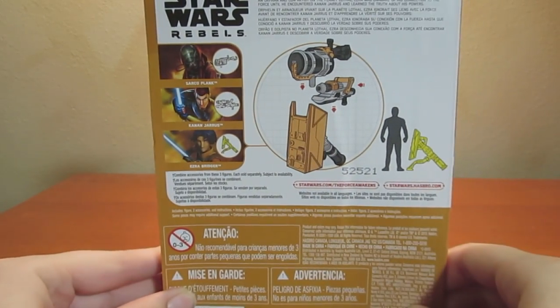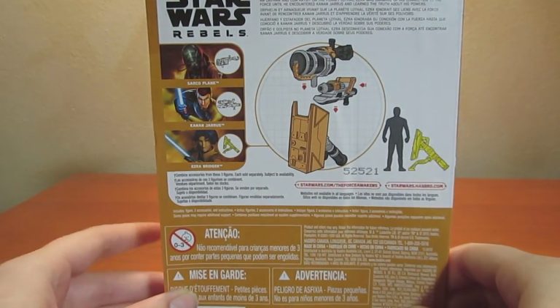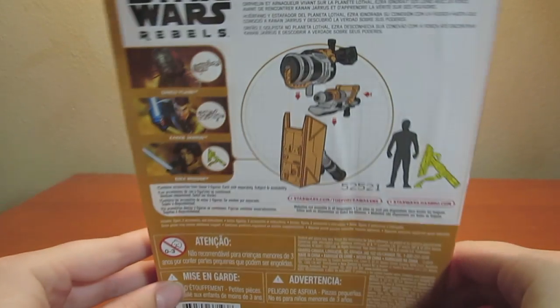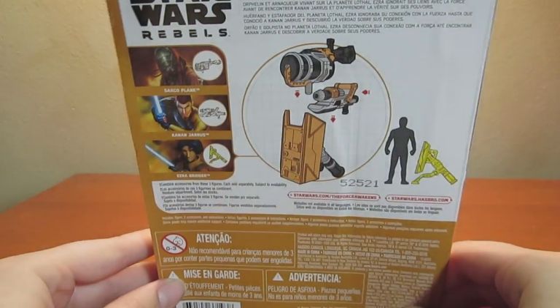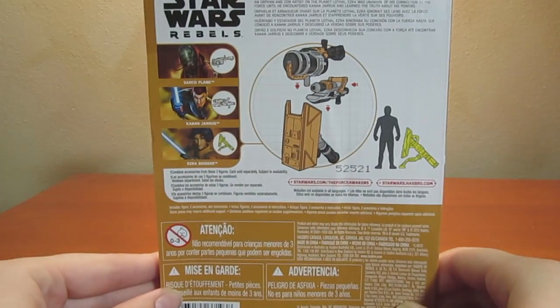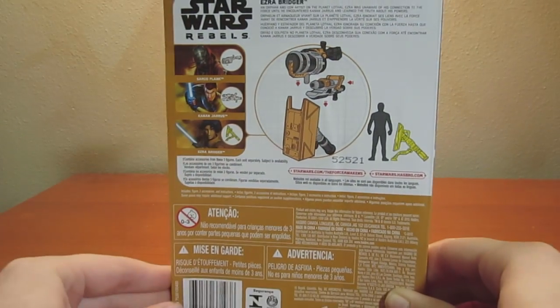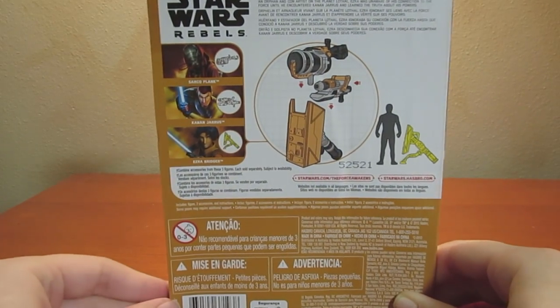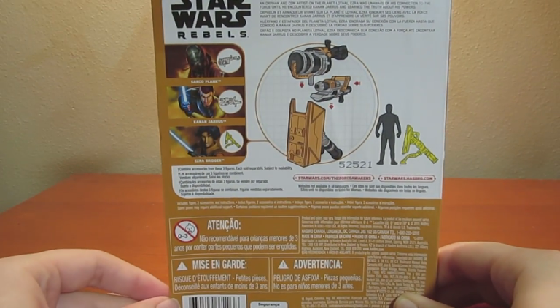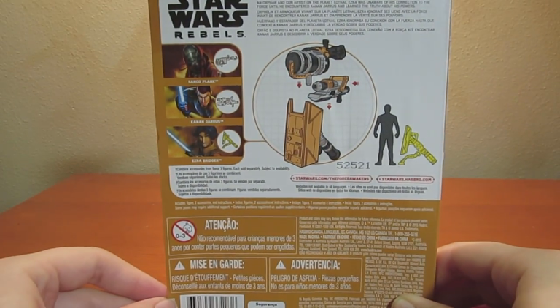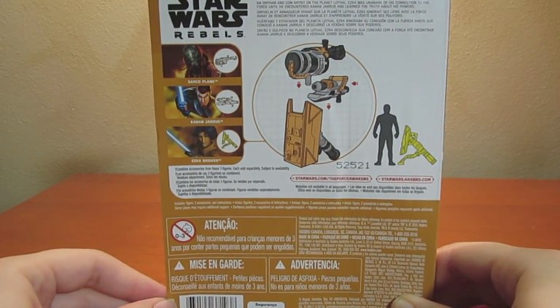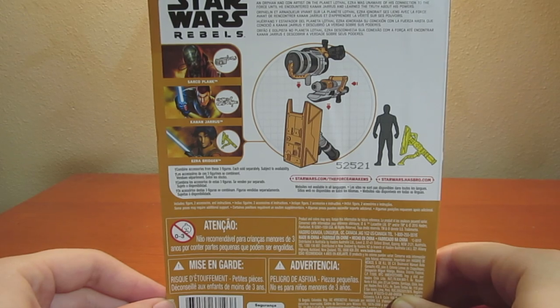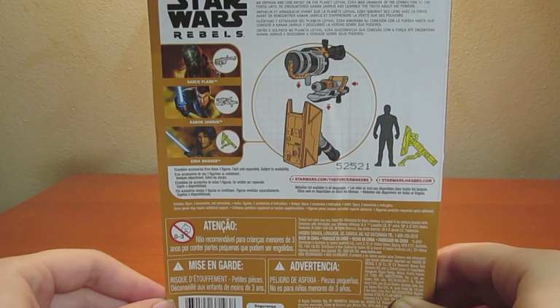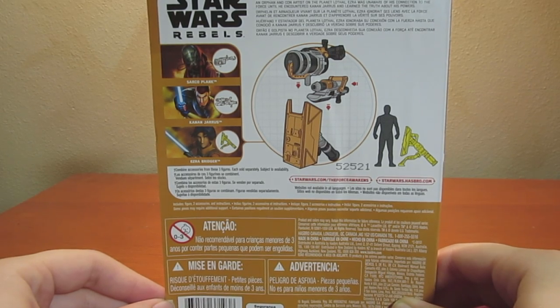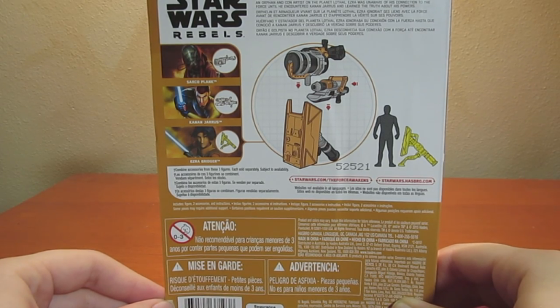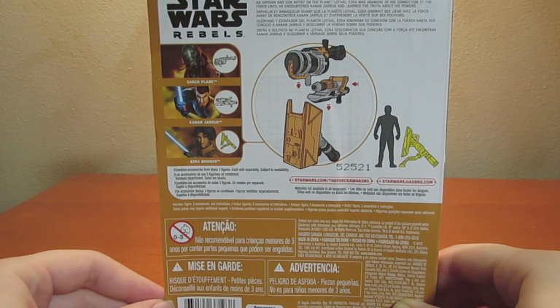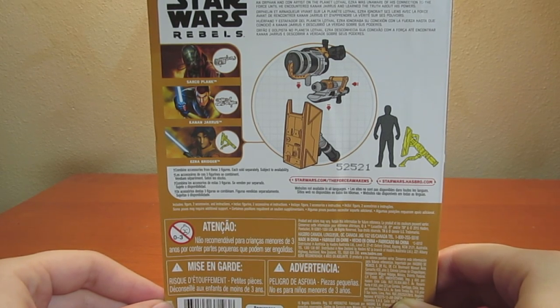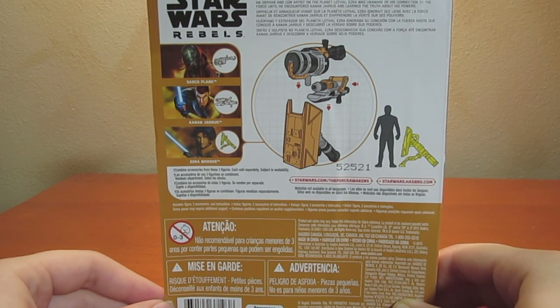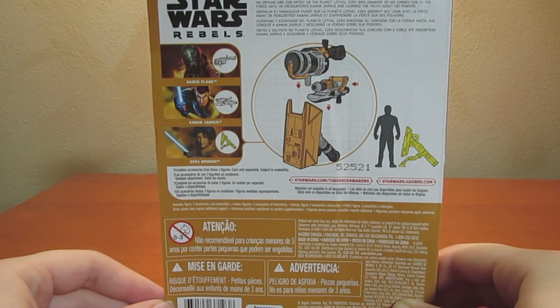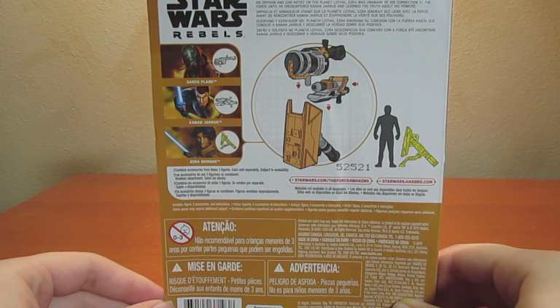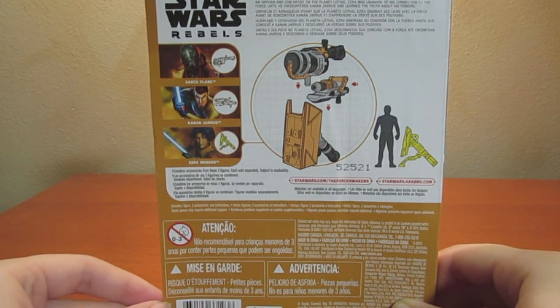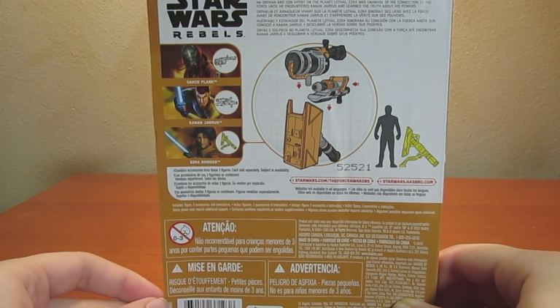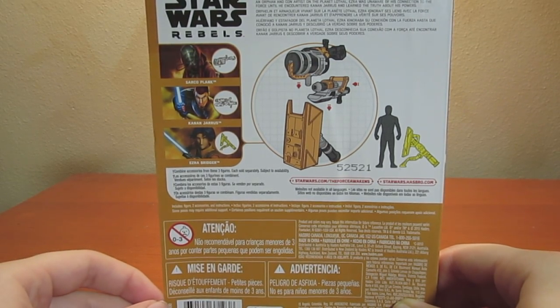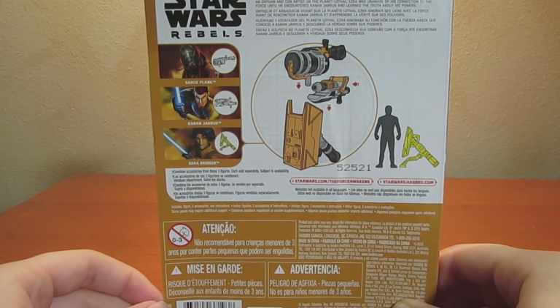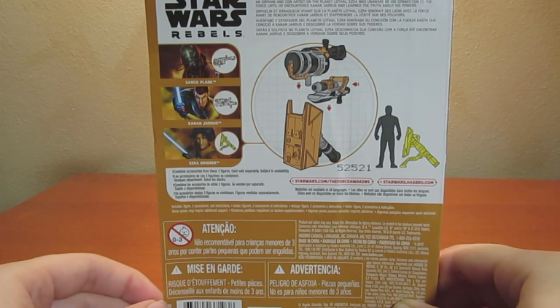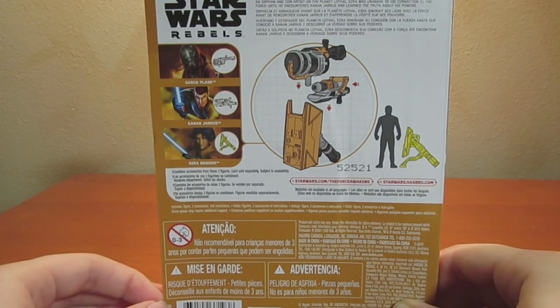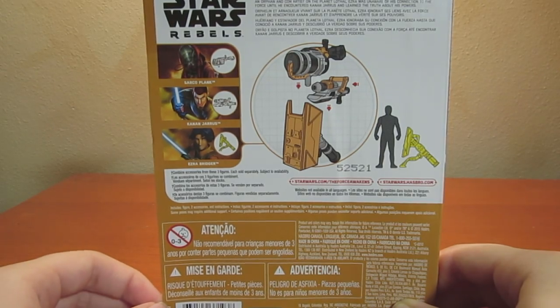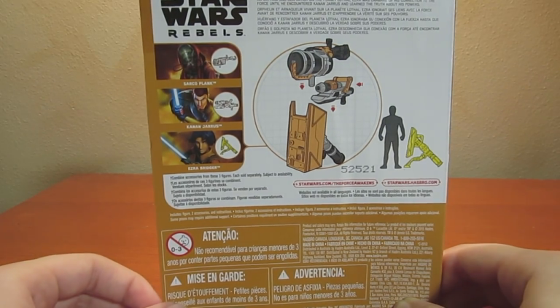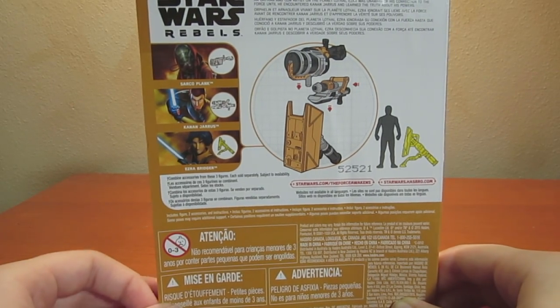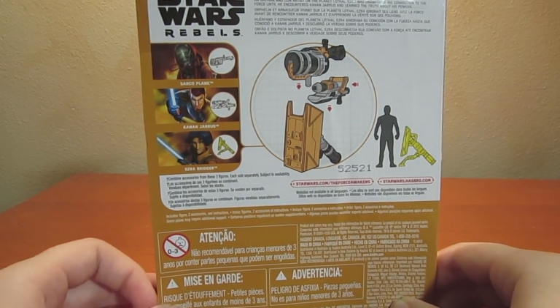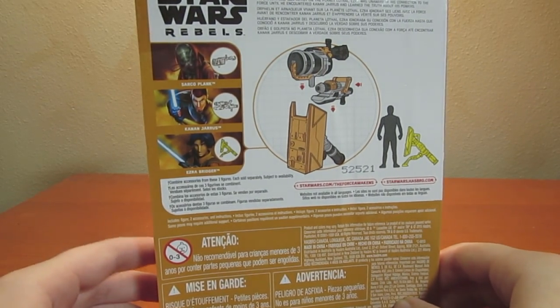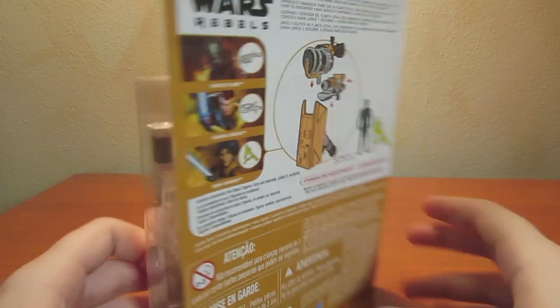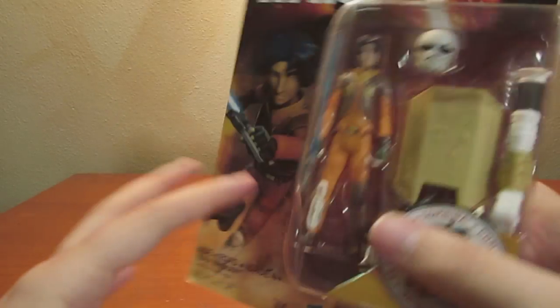Here's what the back has to say about Ezra: An orphan and con artist on the planet Lothal, Ezra was unaware of his connection to the Force until he encountered Kanan Jarrus and realized the truth about his powers.